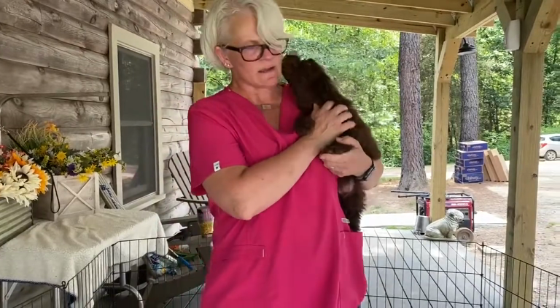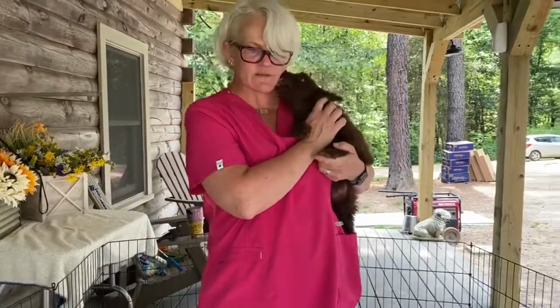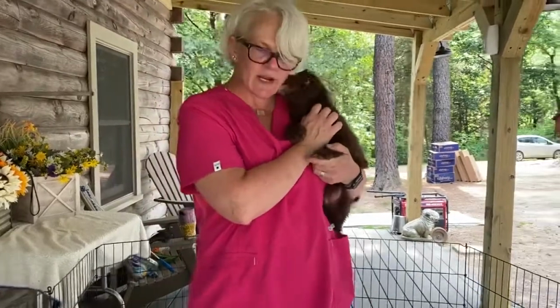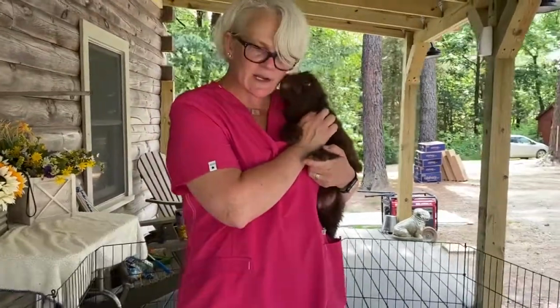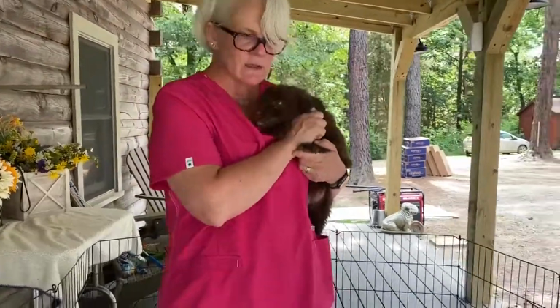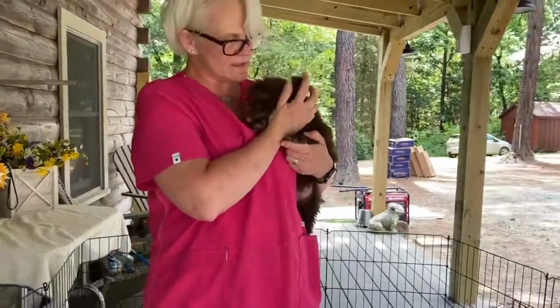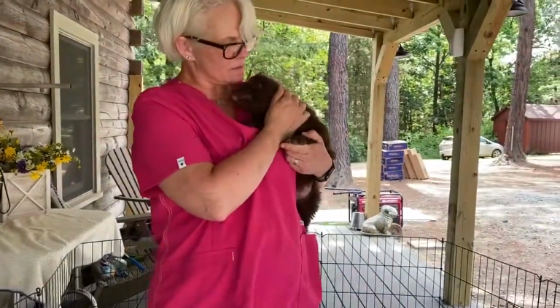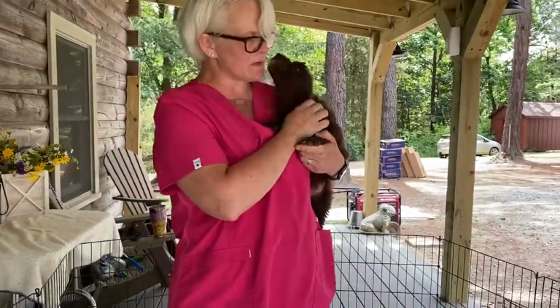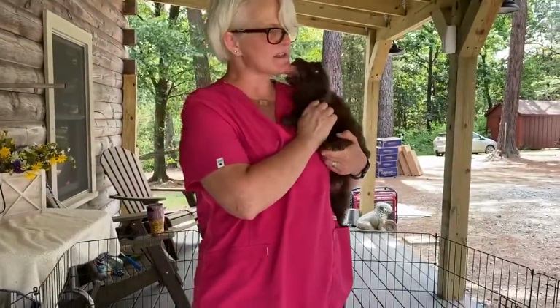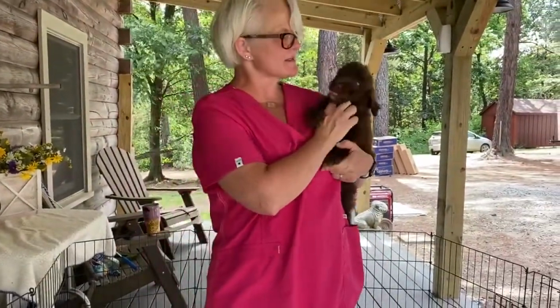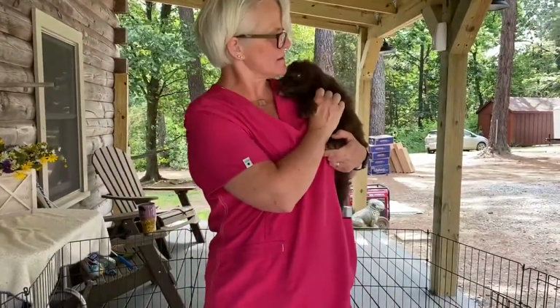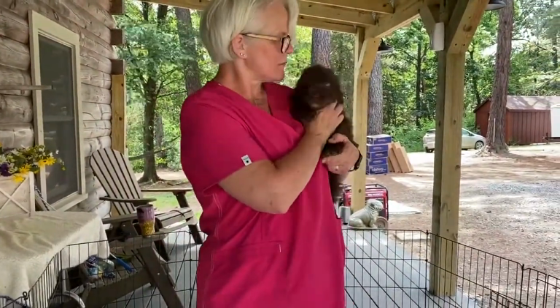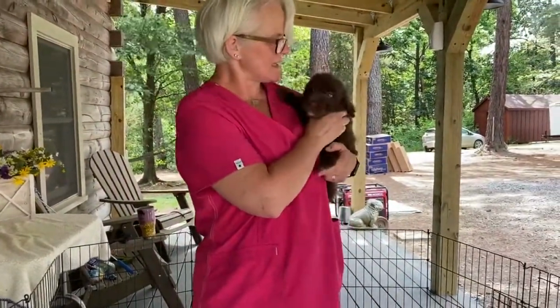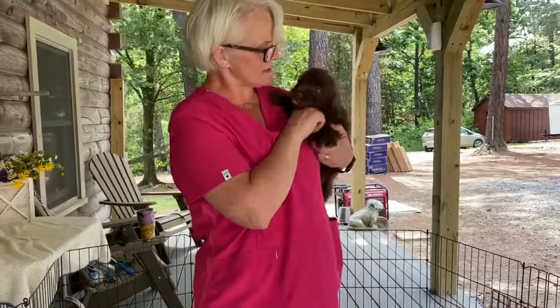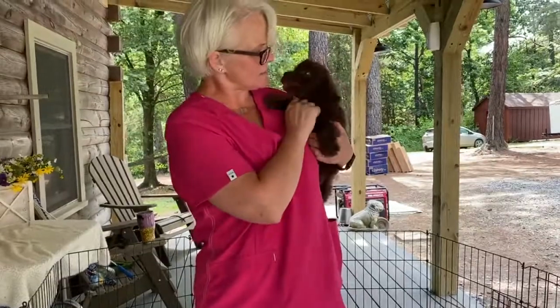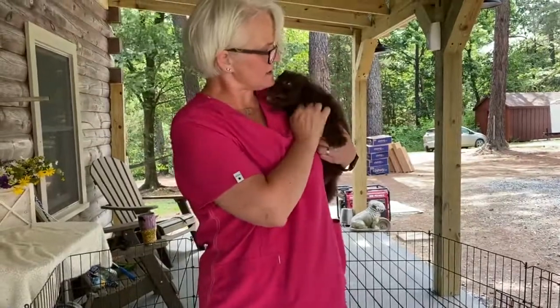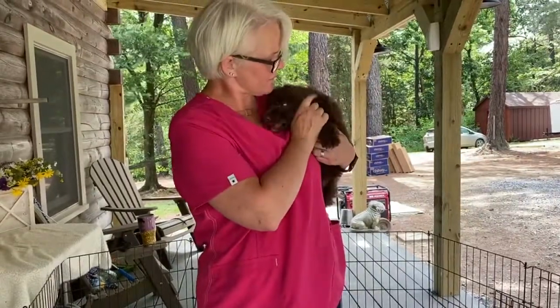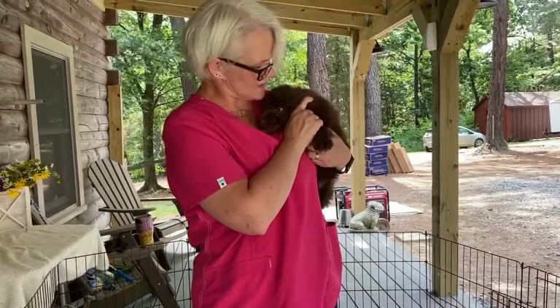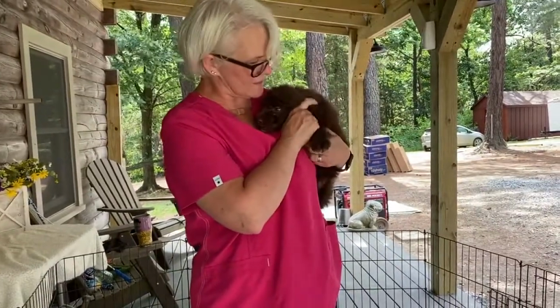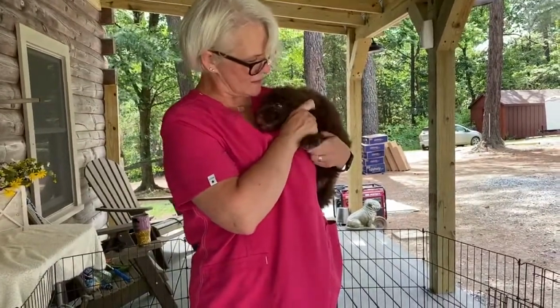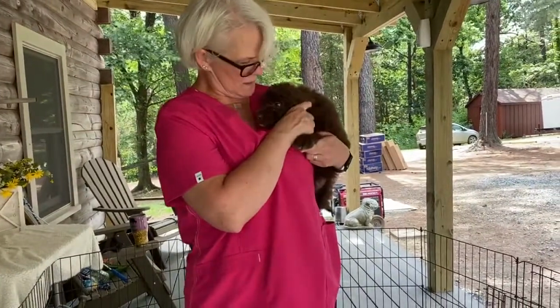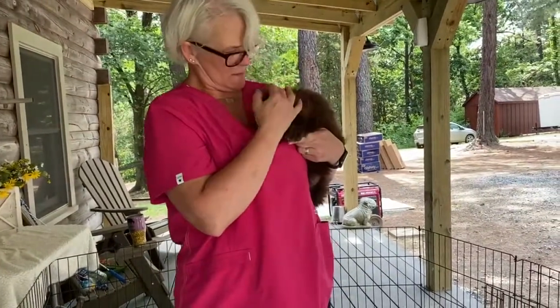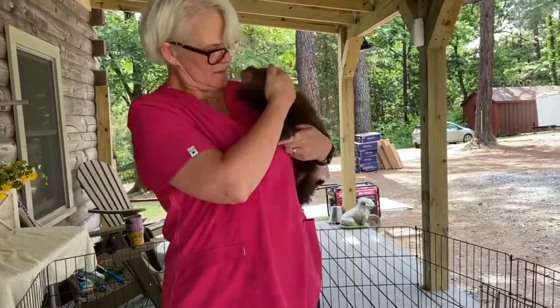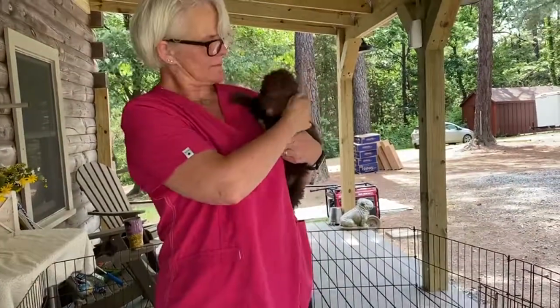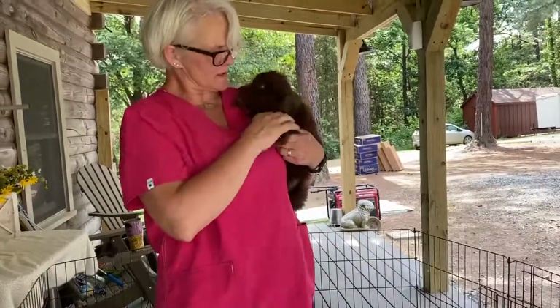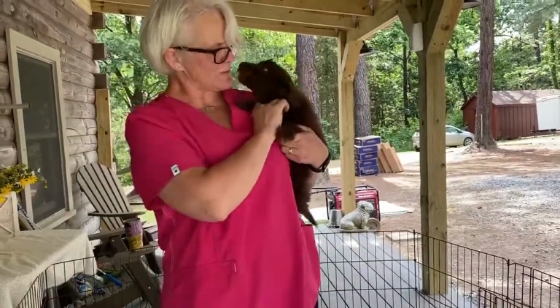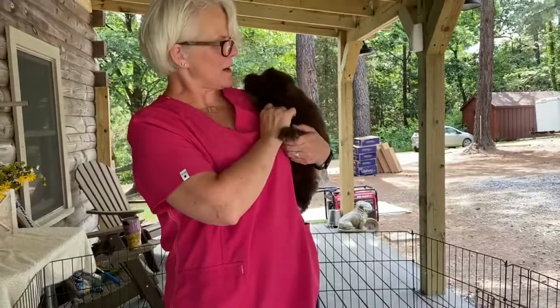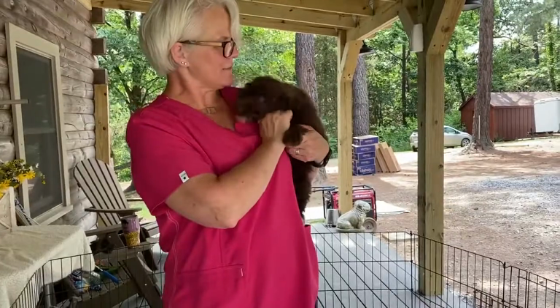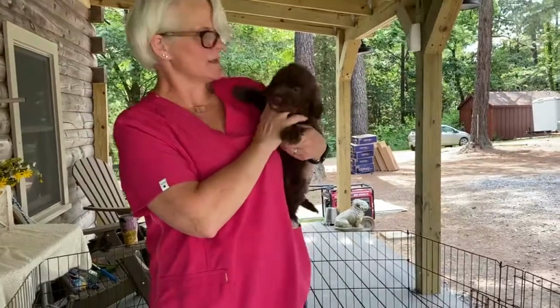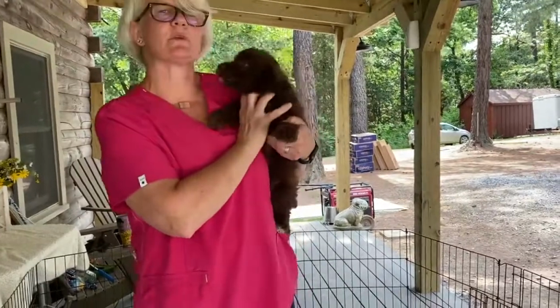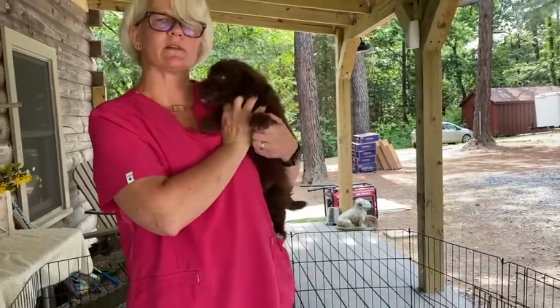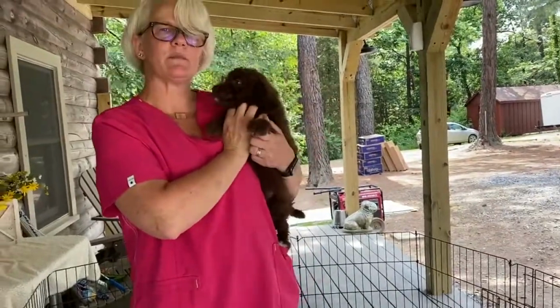Lots of training. Lots of new experiences. But take it at his speed, never forcing anything. He's going to be a great puppy. This is Willow's little boy, Blue.